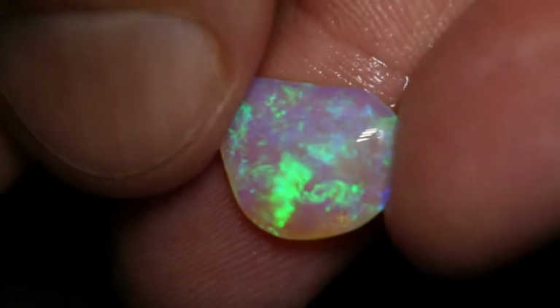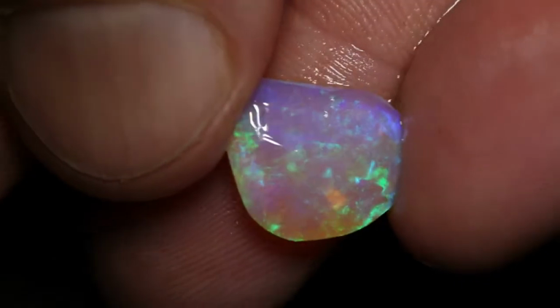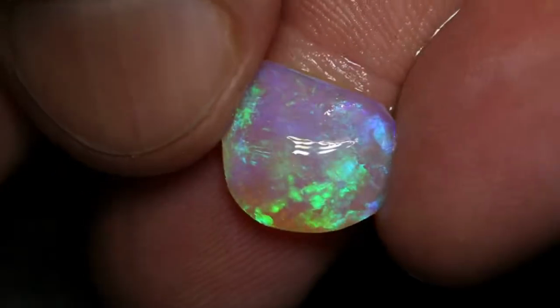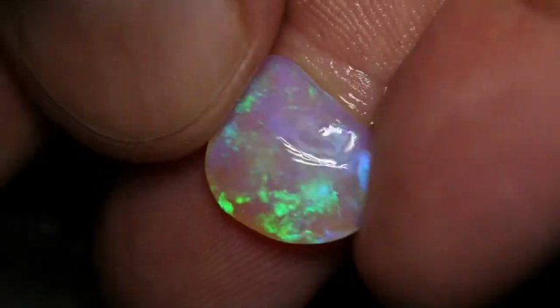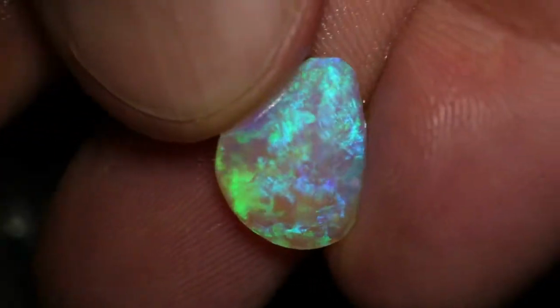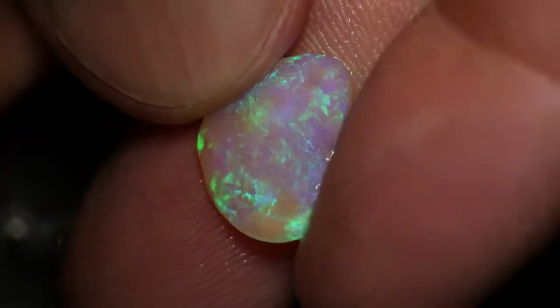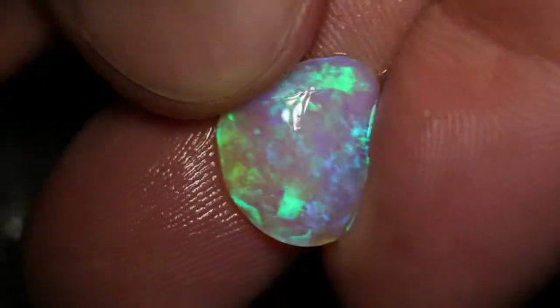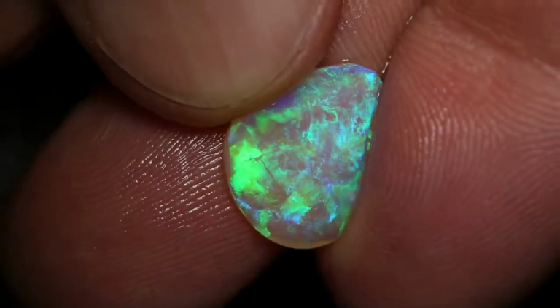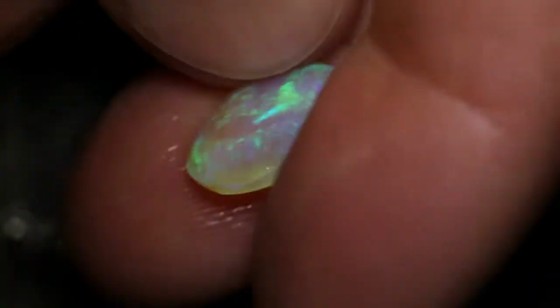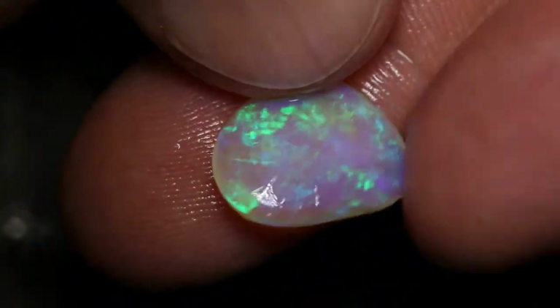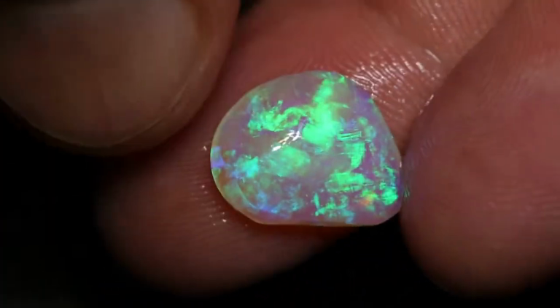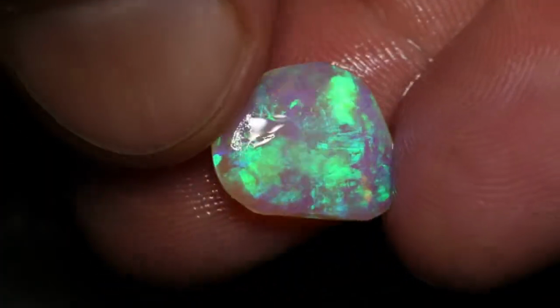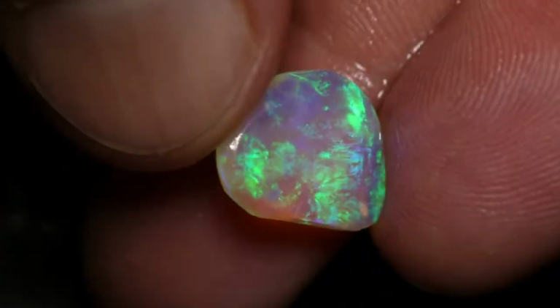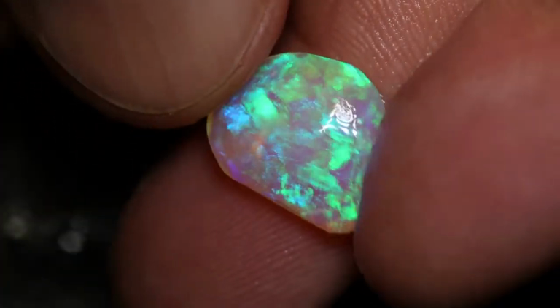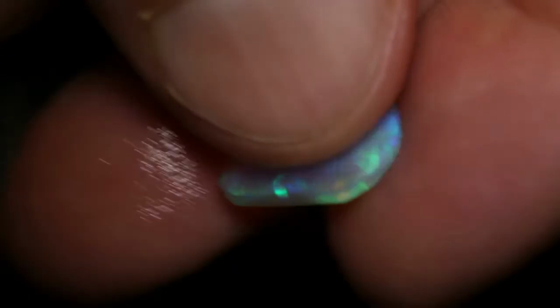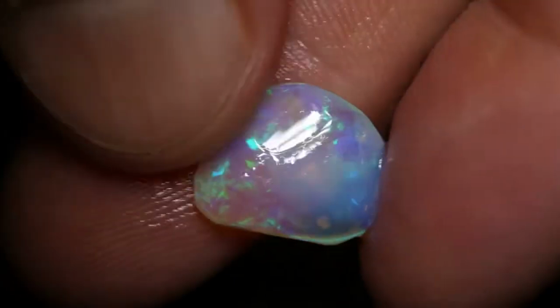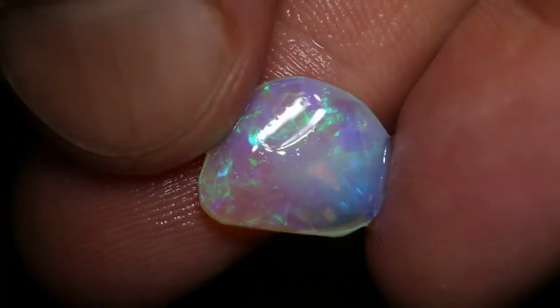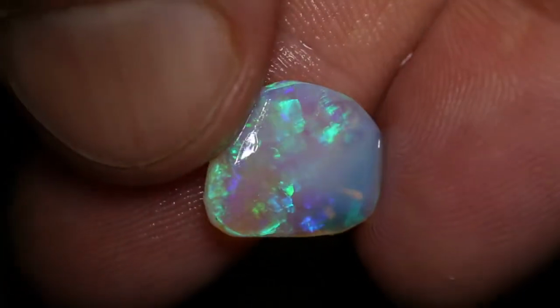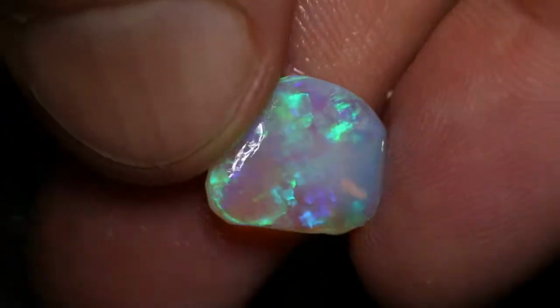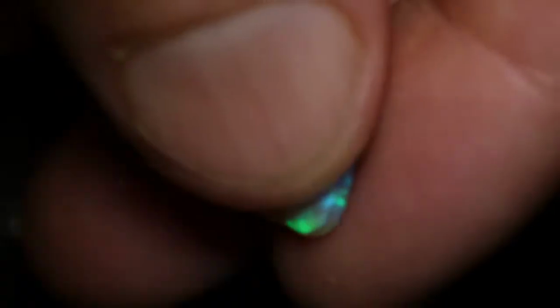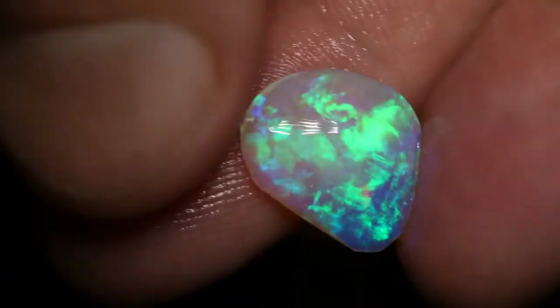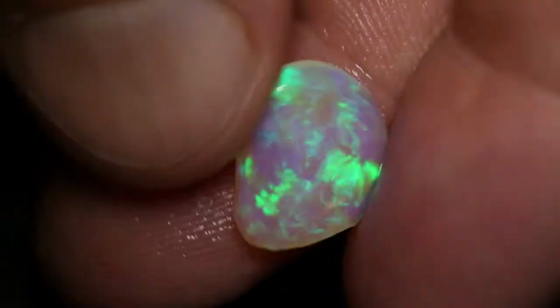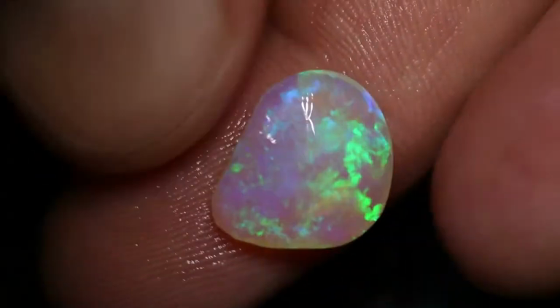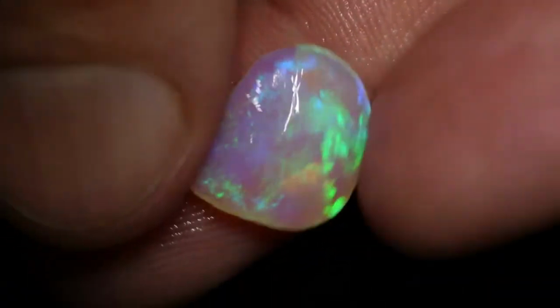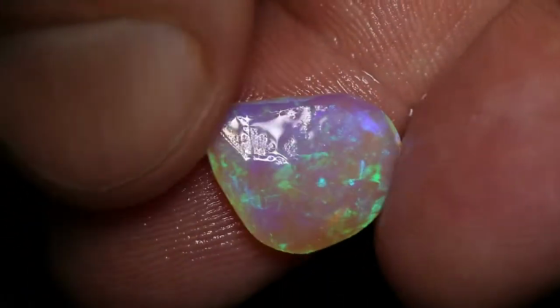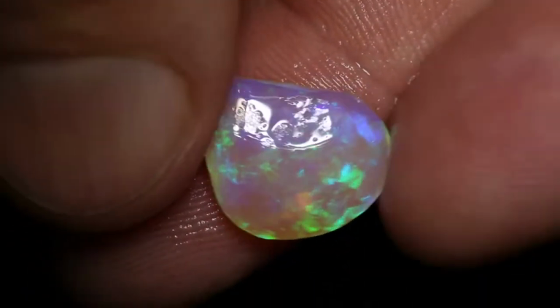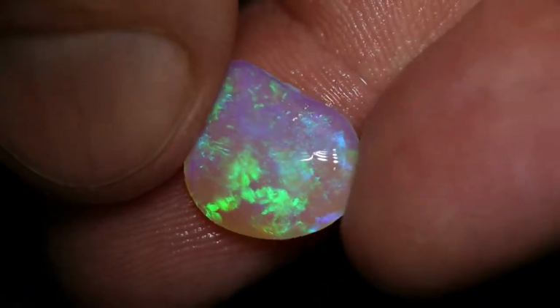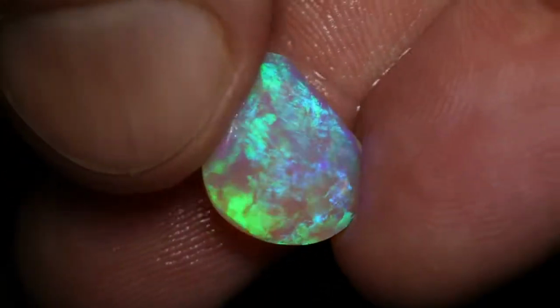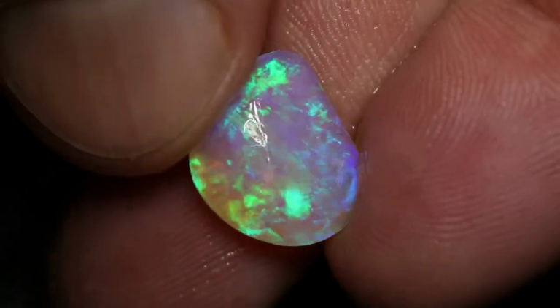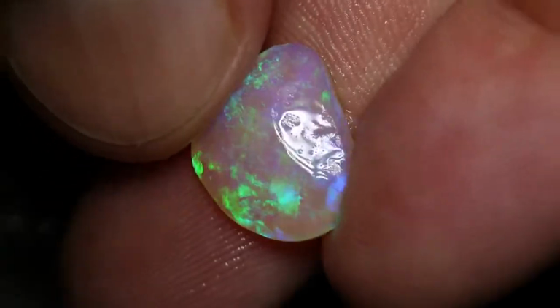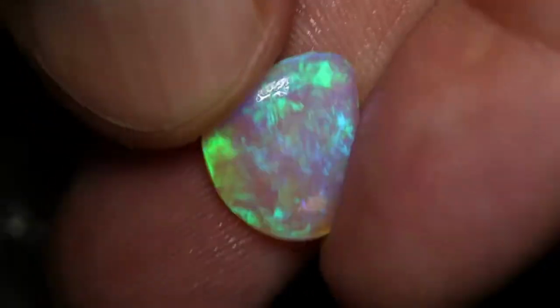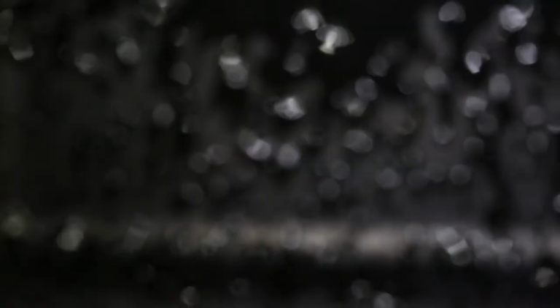Beautiful clear crystal opal, beautiful gem green and blue colour. It's got that nice colour on colour 3D effect that will be beautiful once it's polished. It's magical.